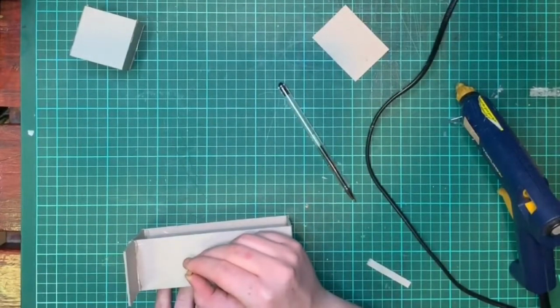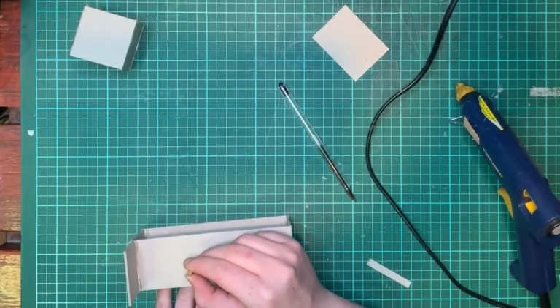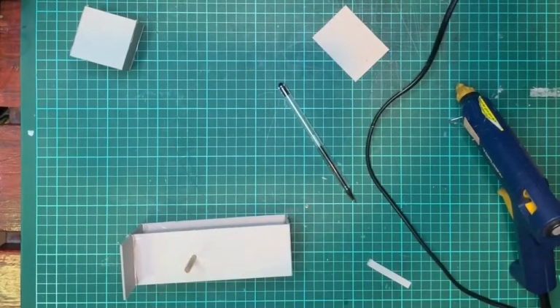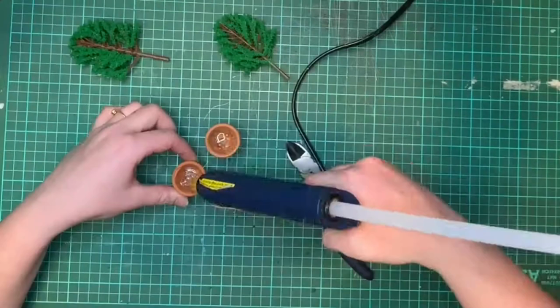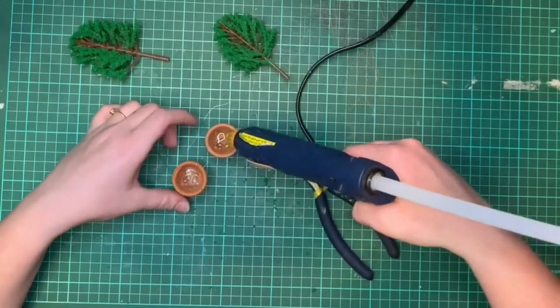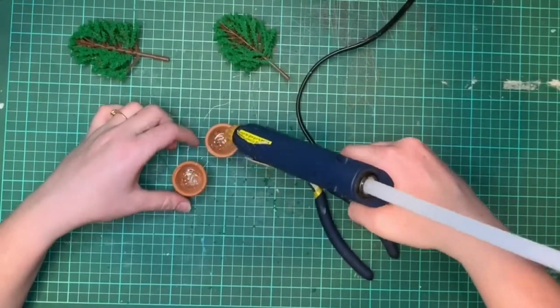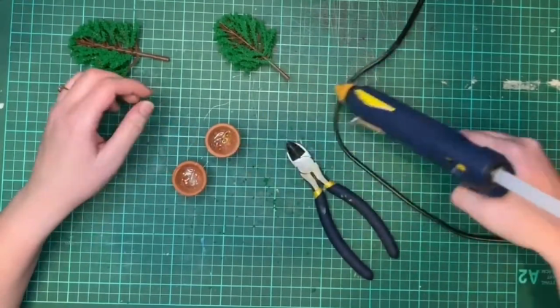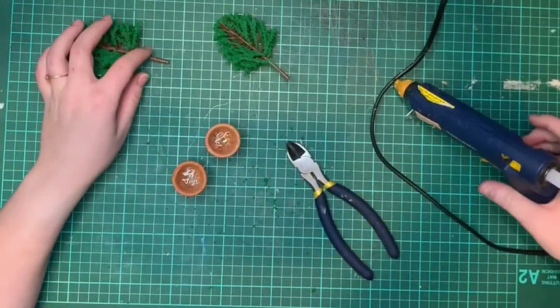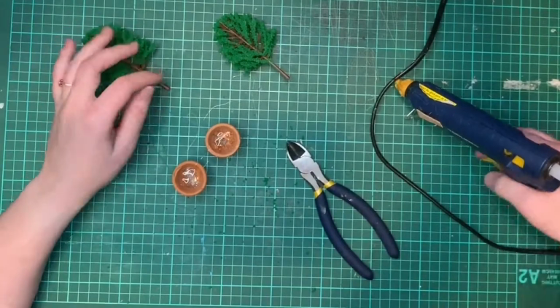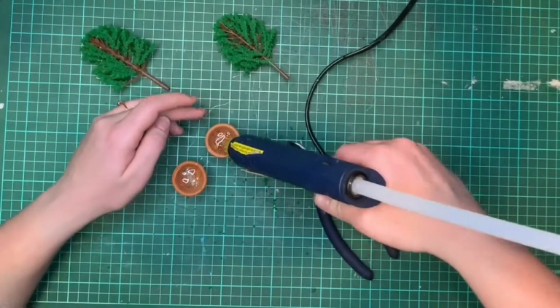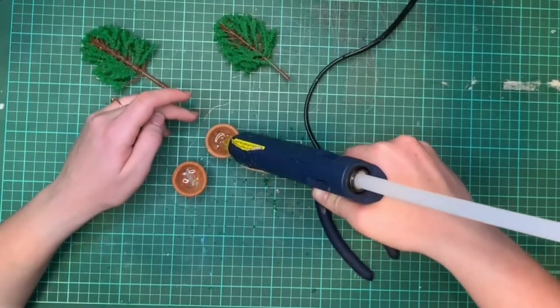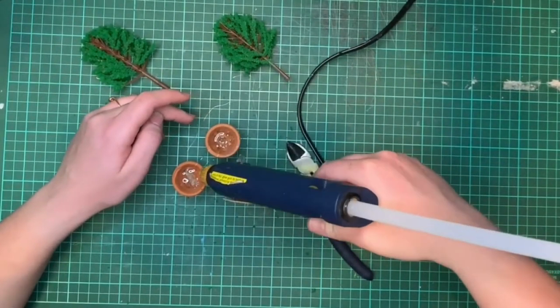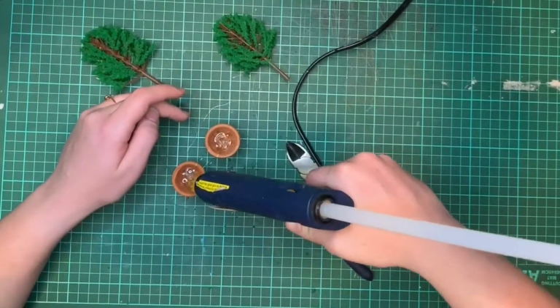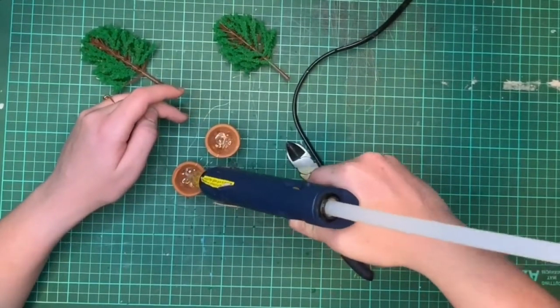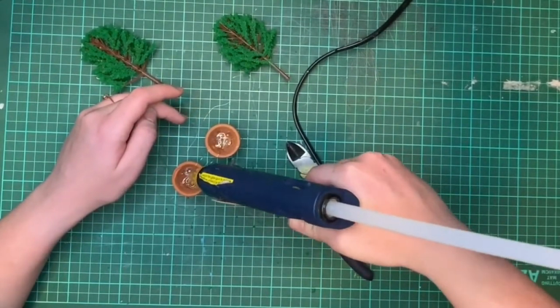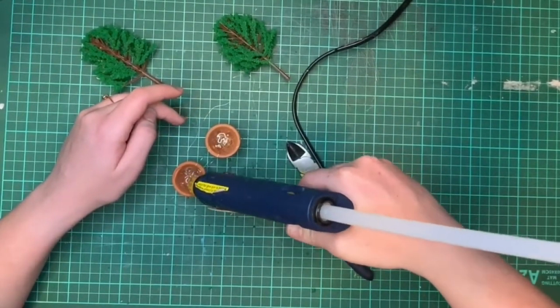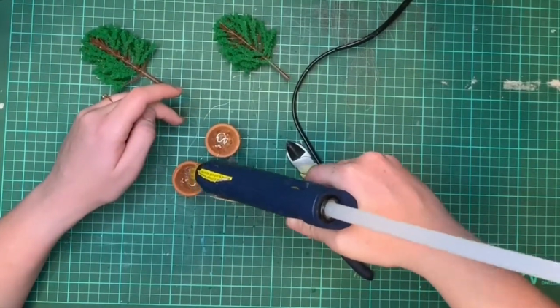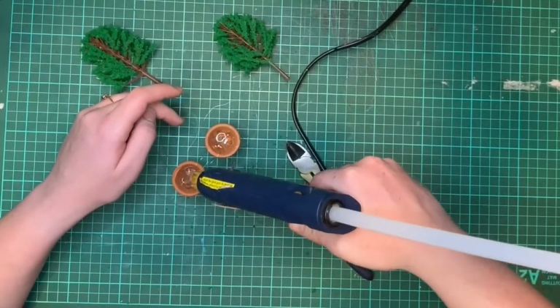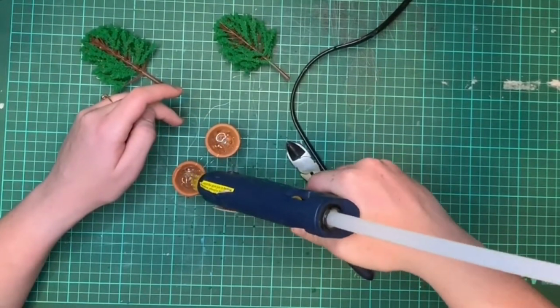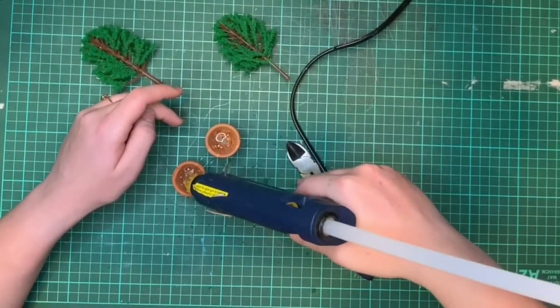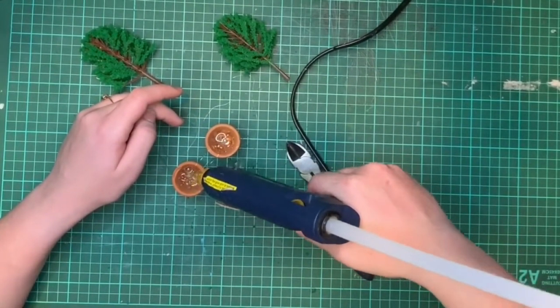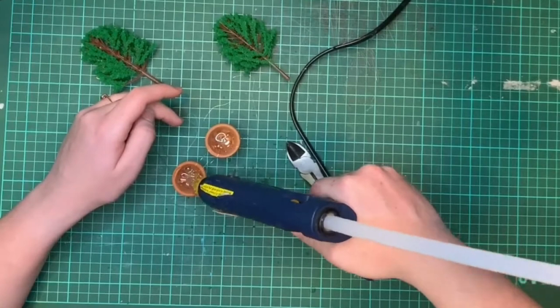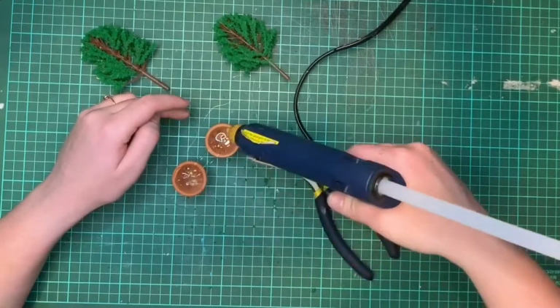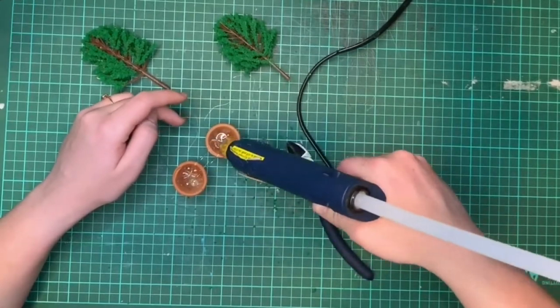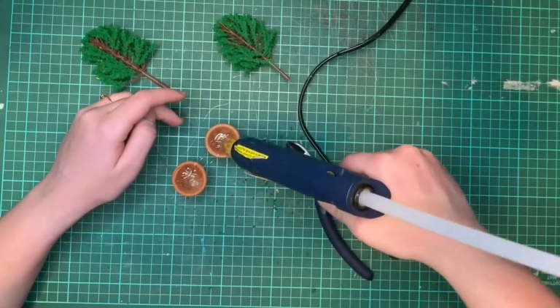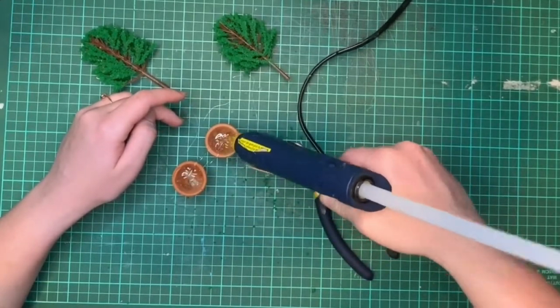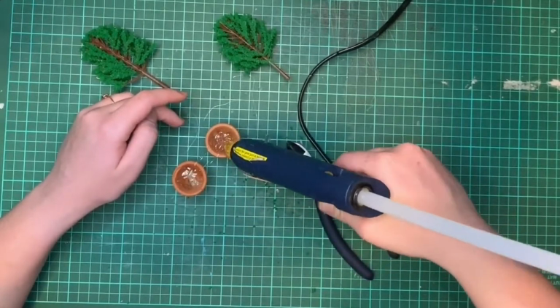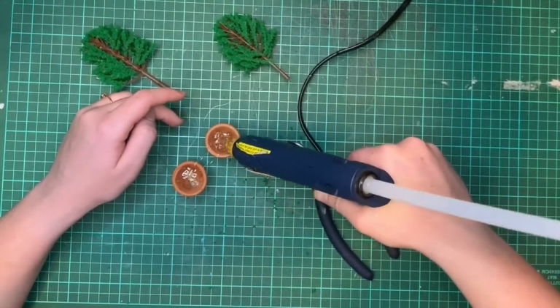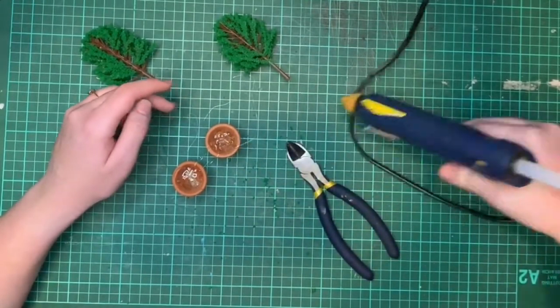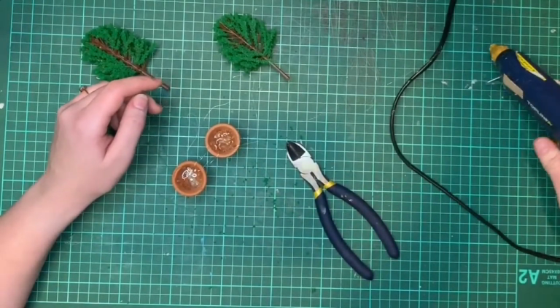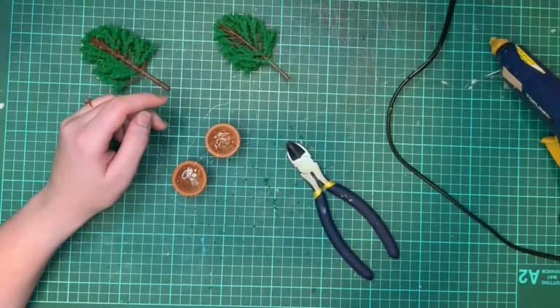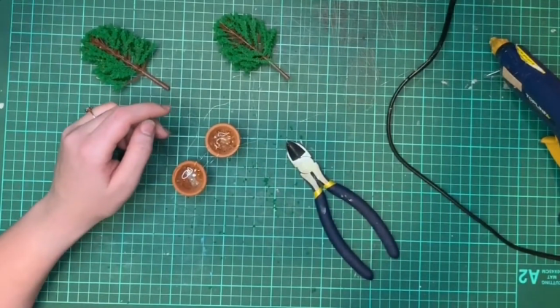After that I created some pot plants using architectural plastic plants that I bought at our craft shop, and used hot glue to fill up the little craft pots.